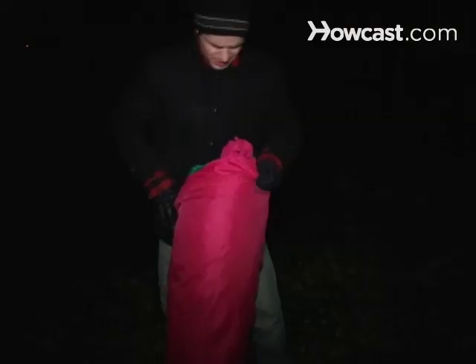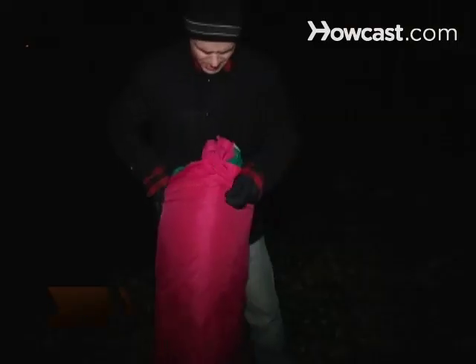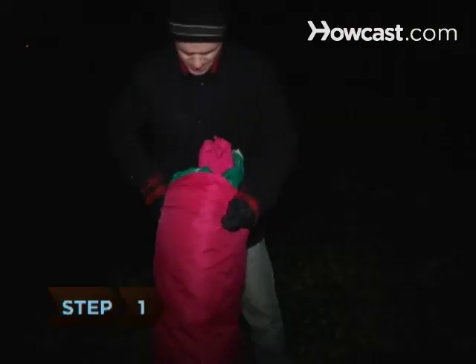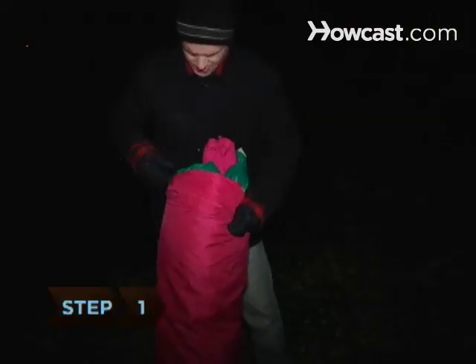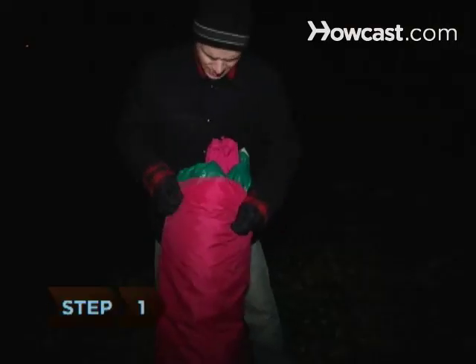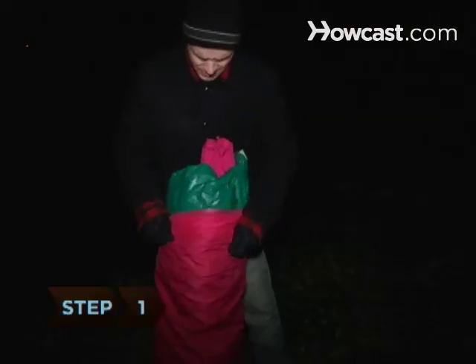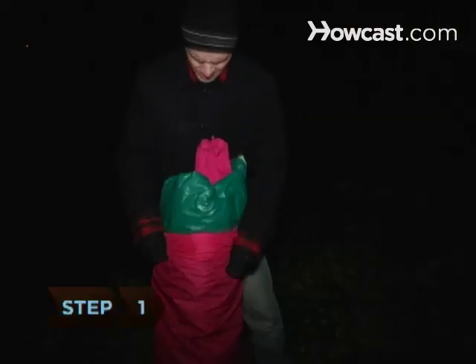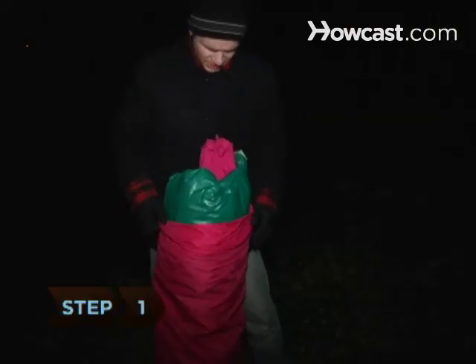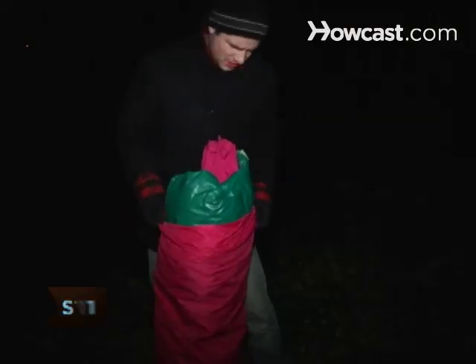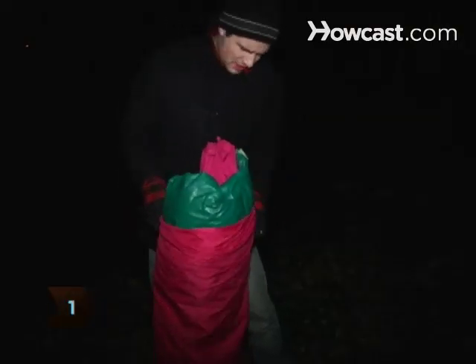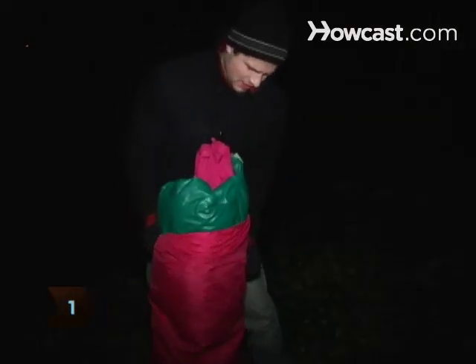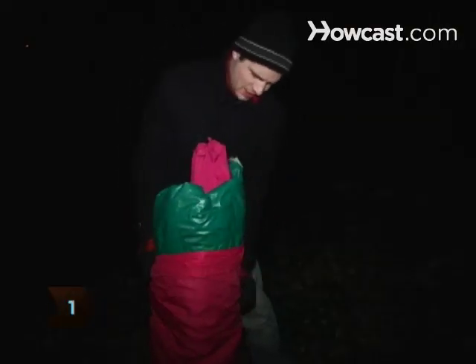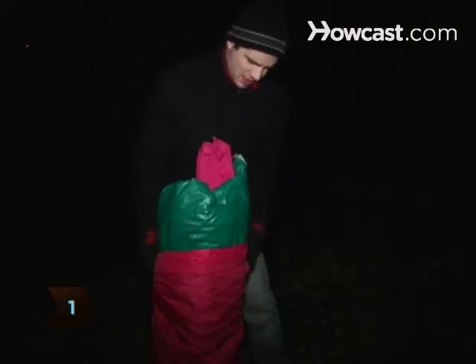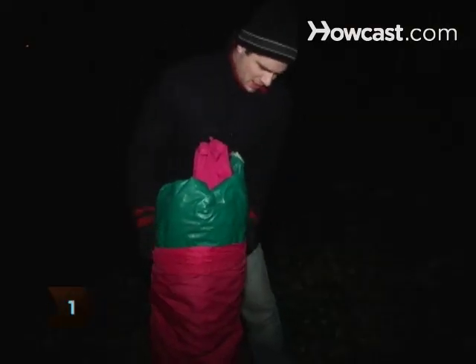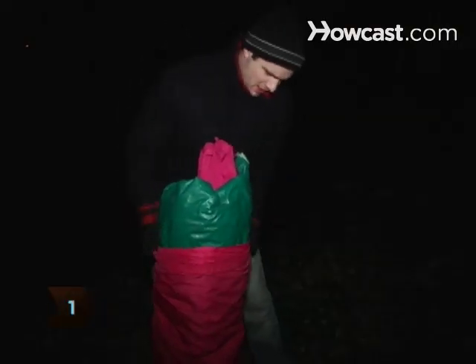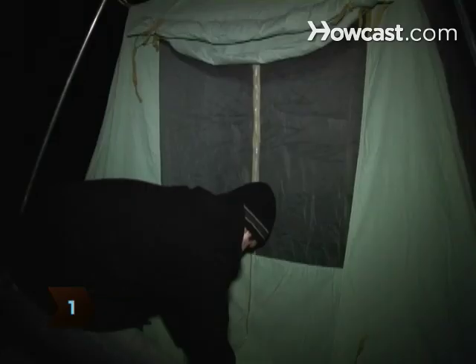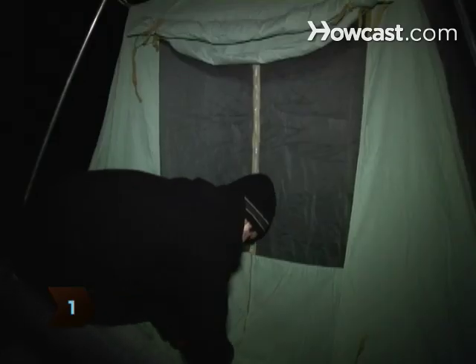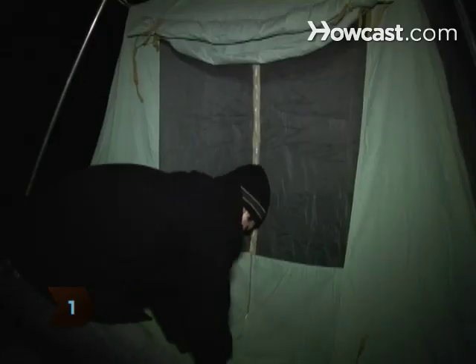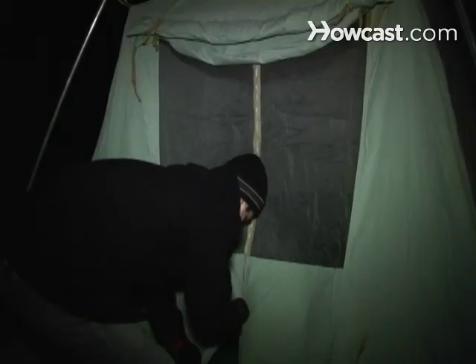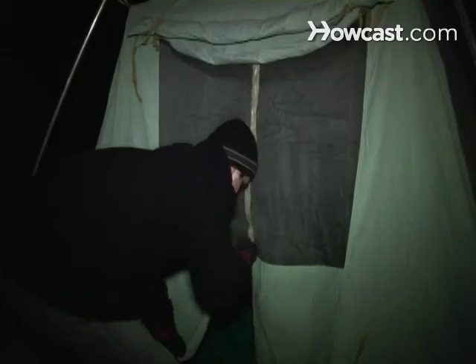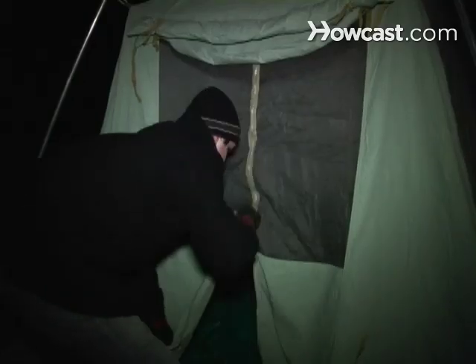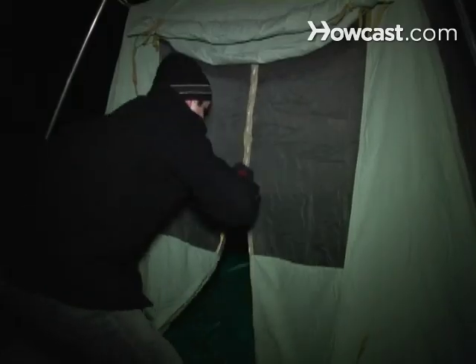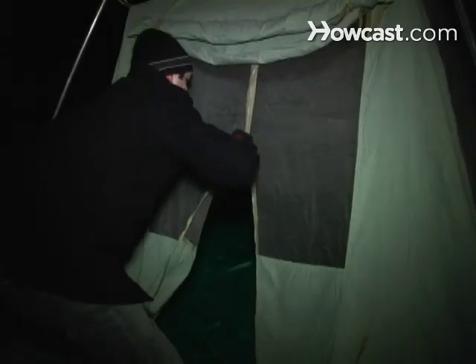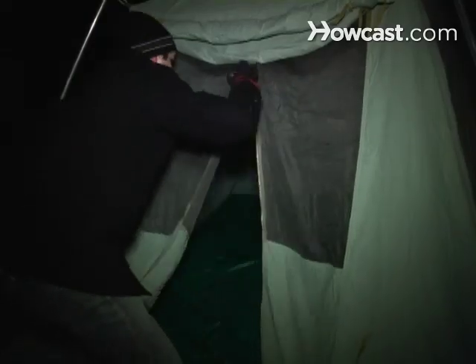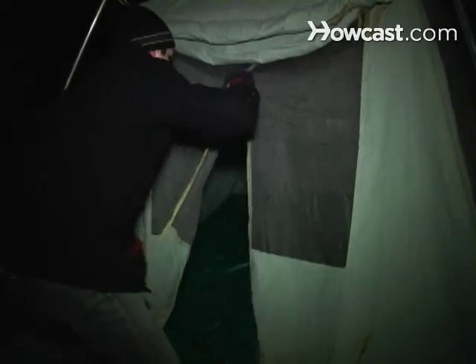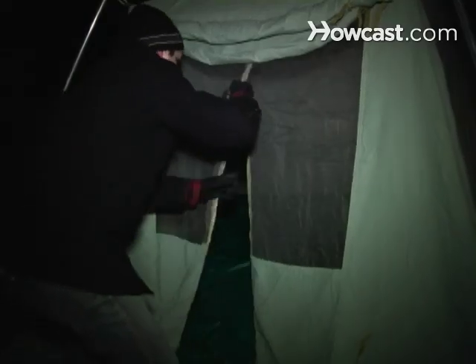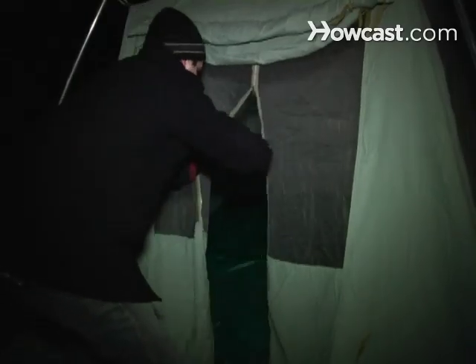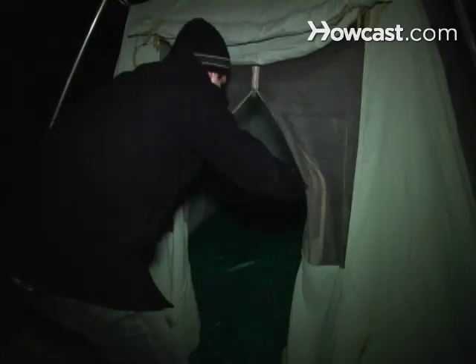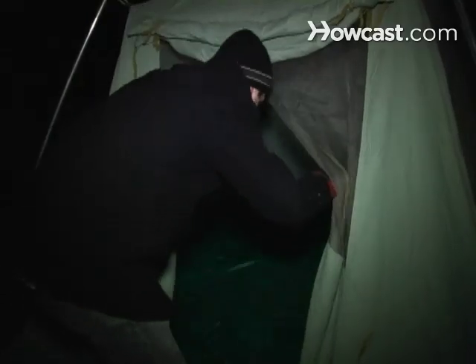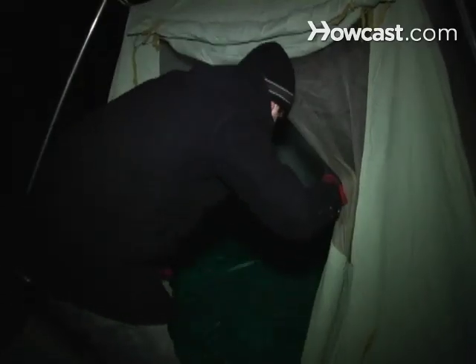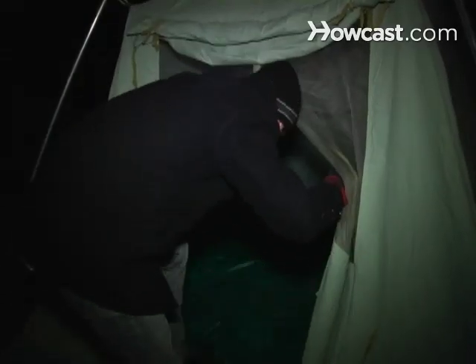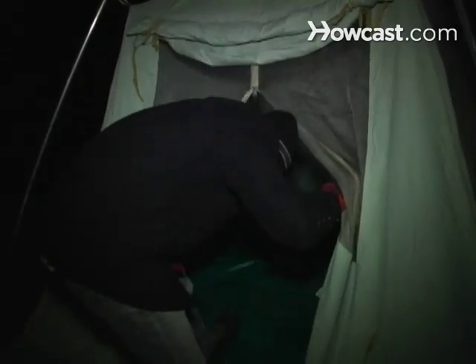Step 1: Splurge on a quality tent. A good tent serves as shelter from the wind and rain, and also remains breathable while trapping body heat inside.